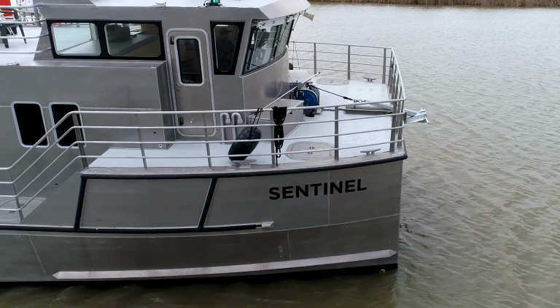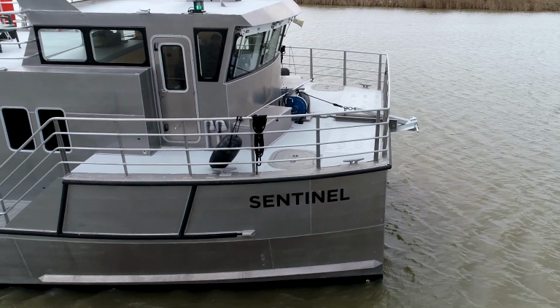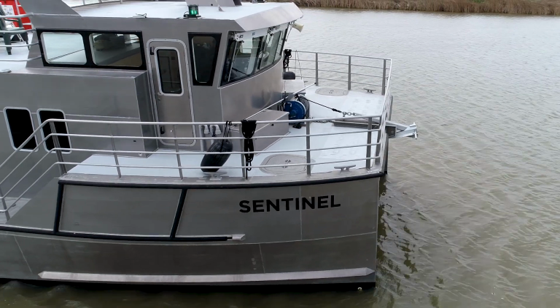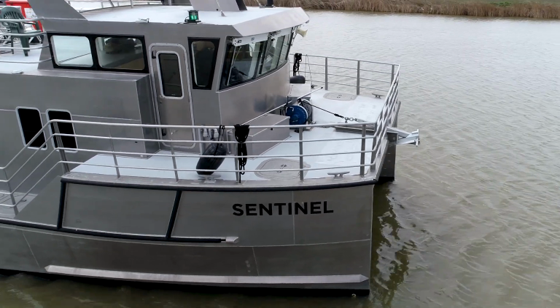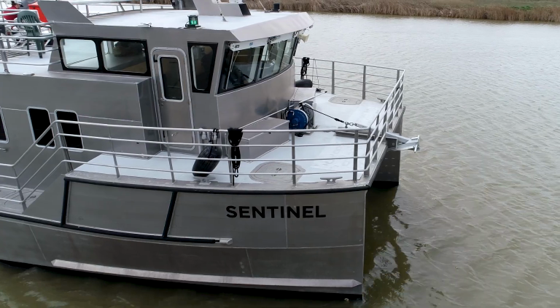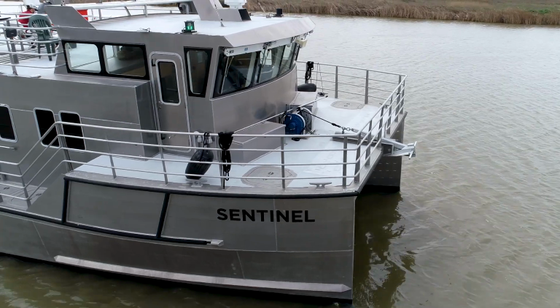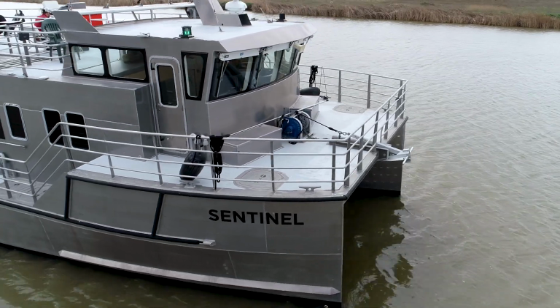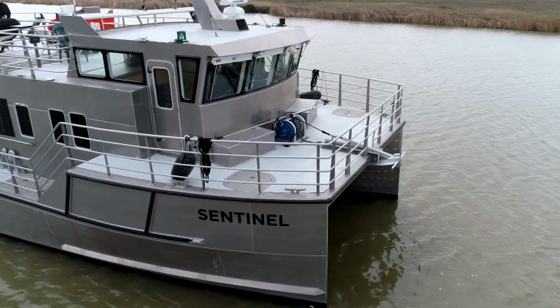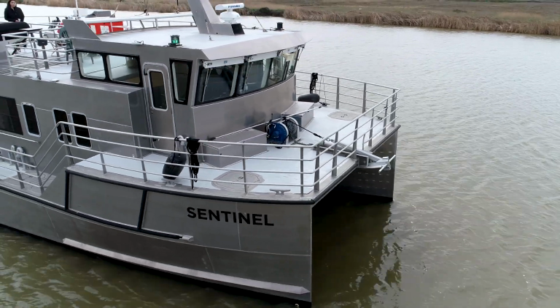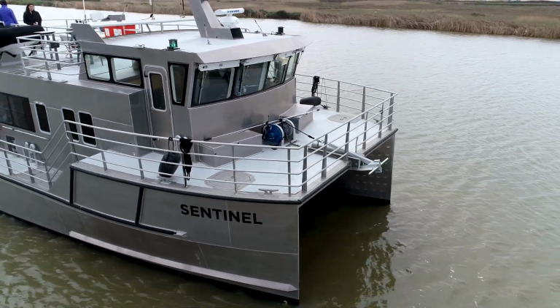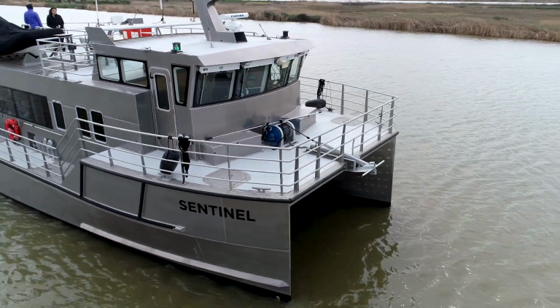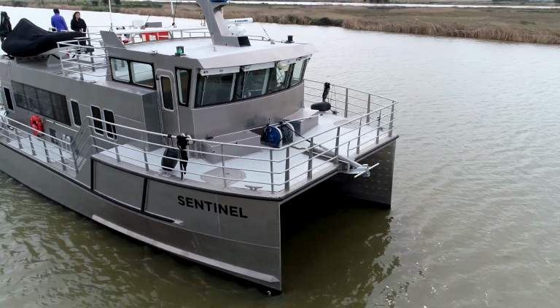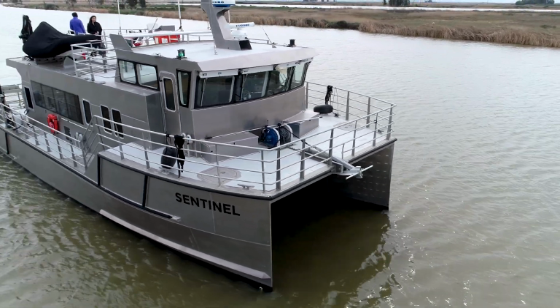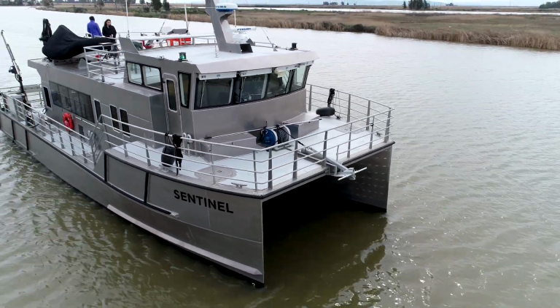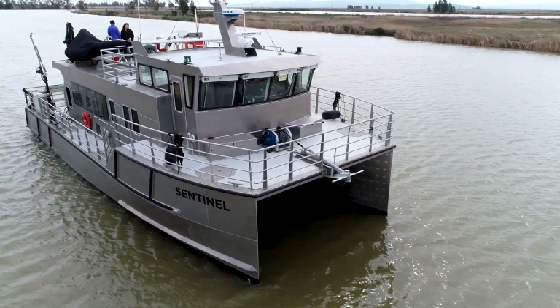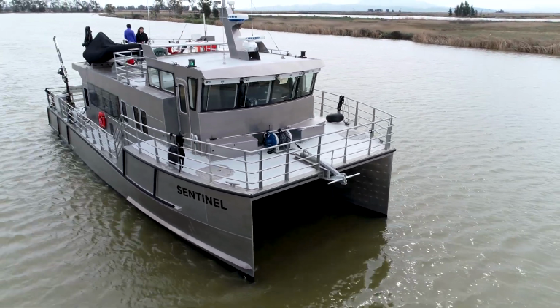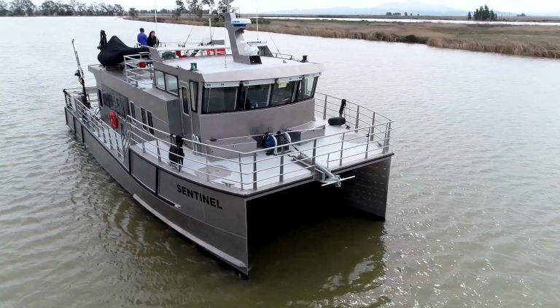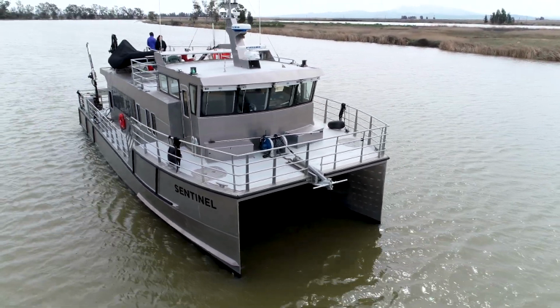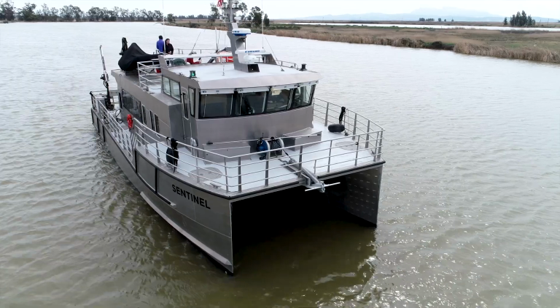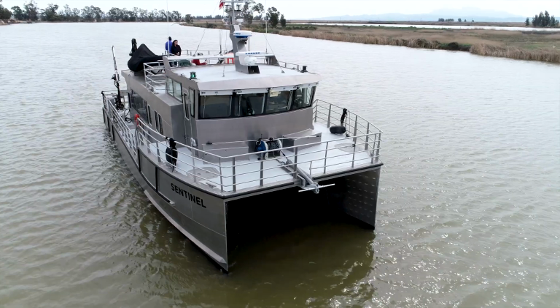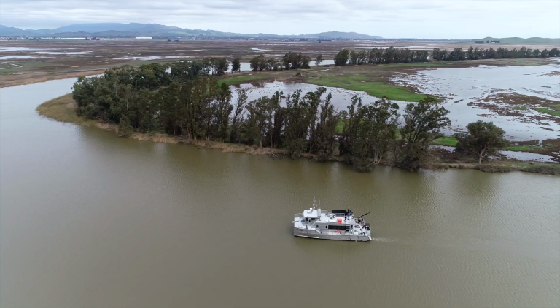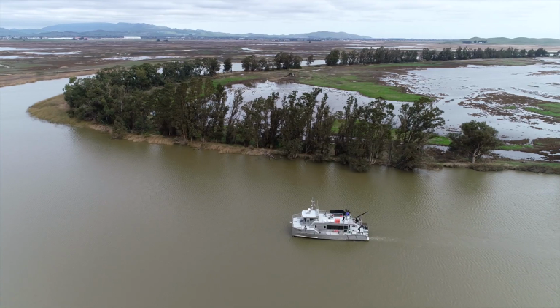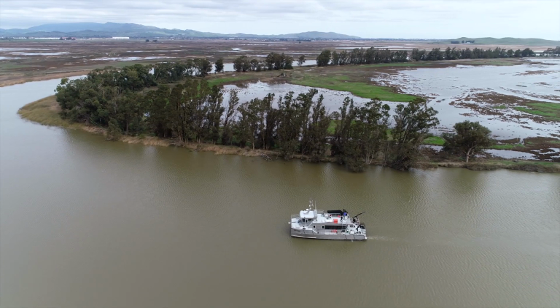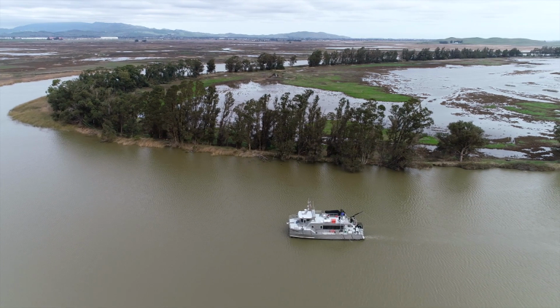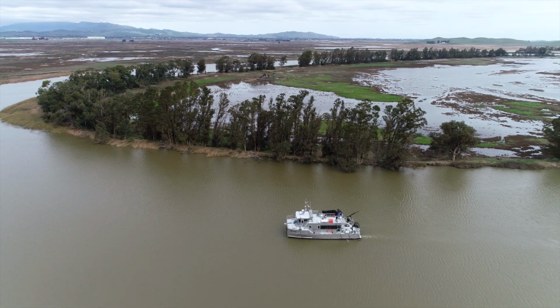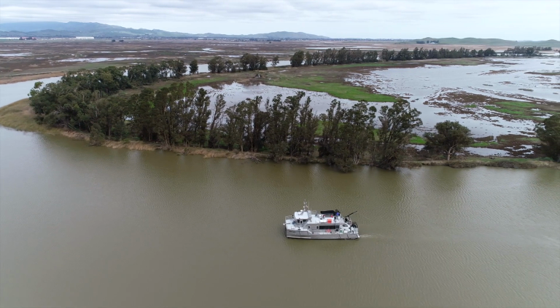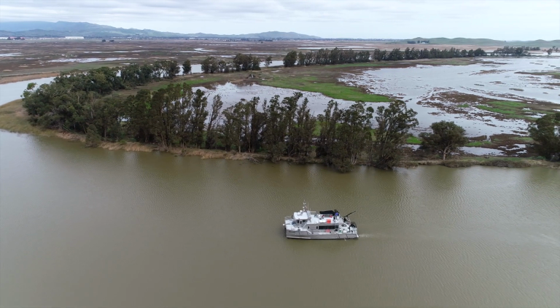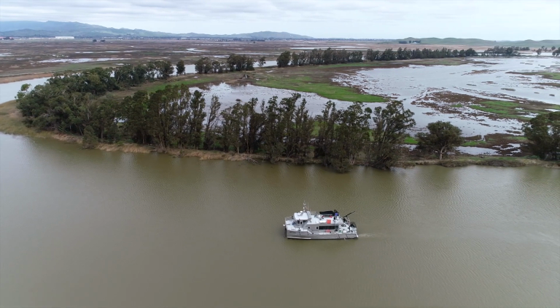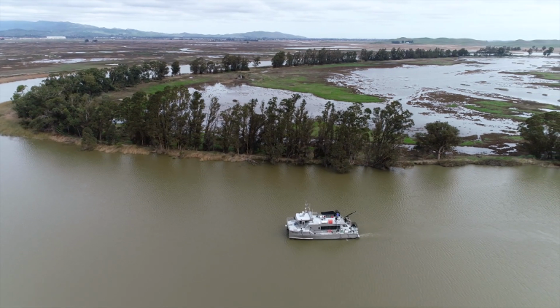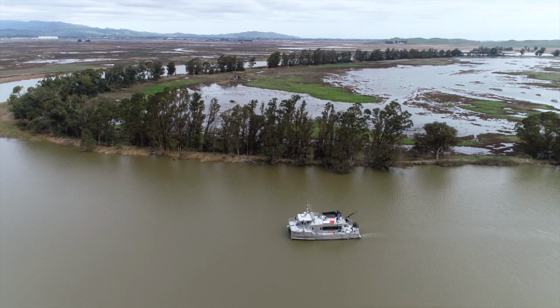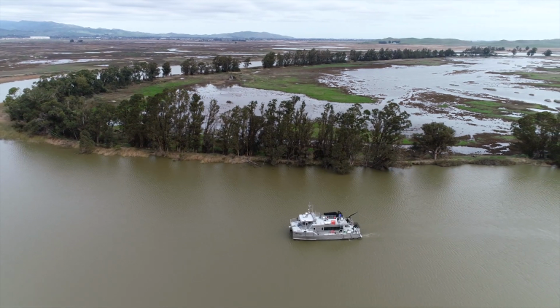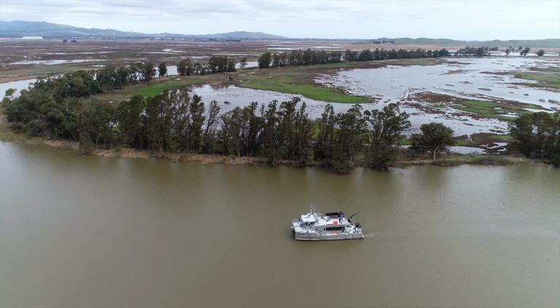Our research vessel was named the Sentinel because it means to guard, and that's what it's doing out there — it's safeguarding the water and the biology, and every month it's out there living up to its name.